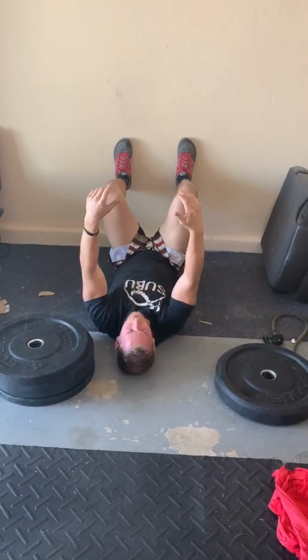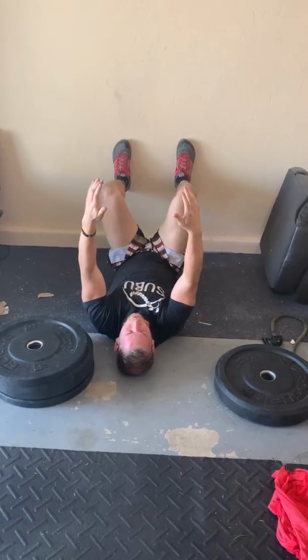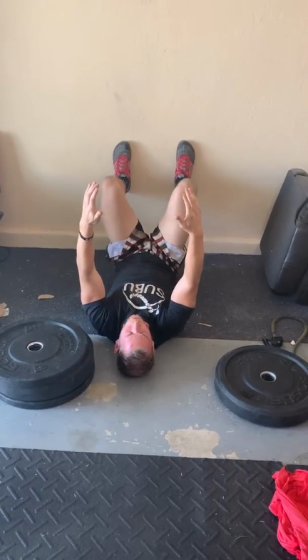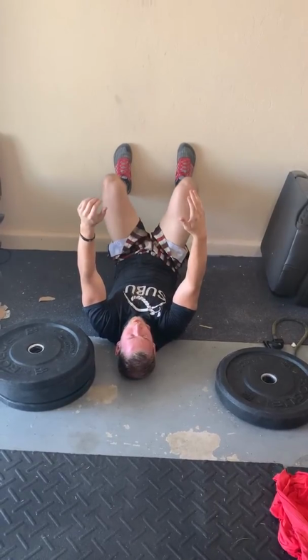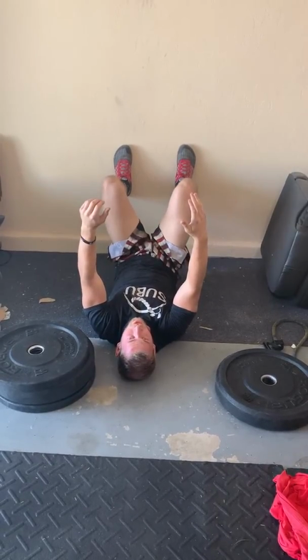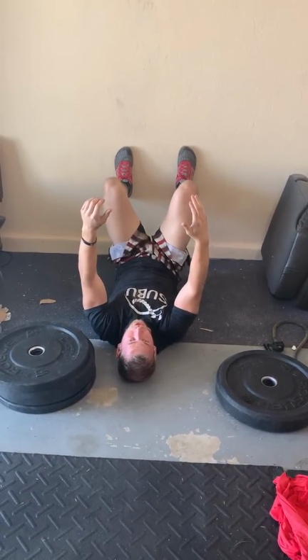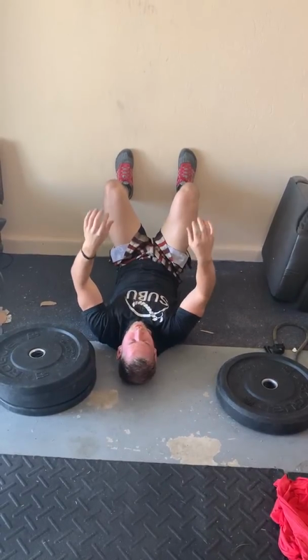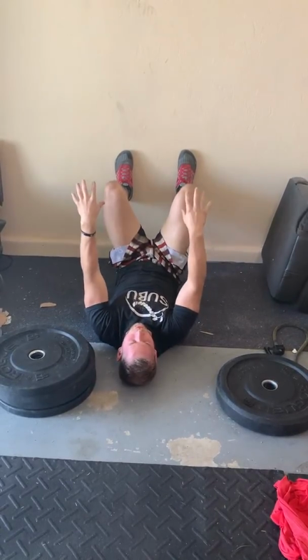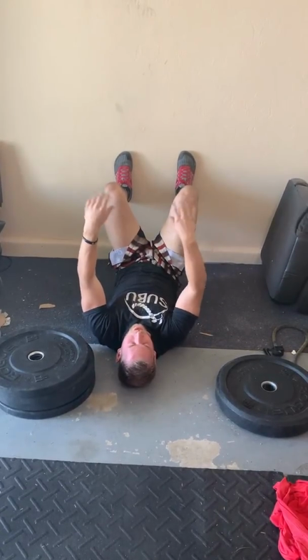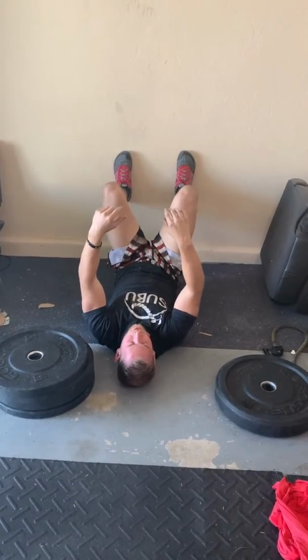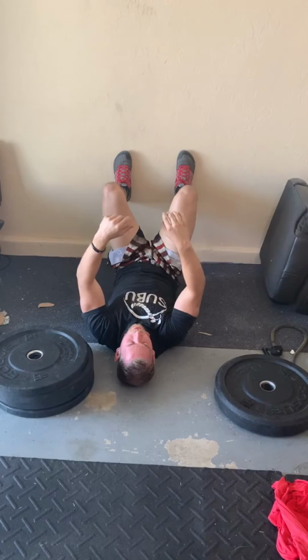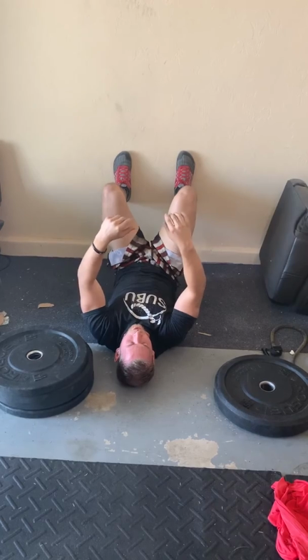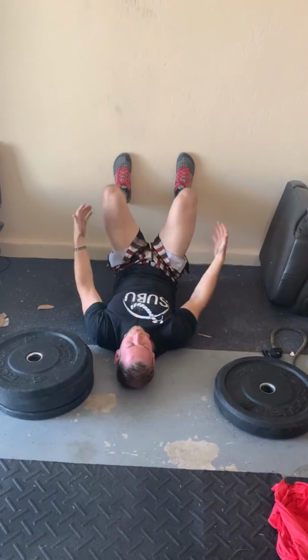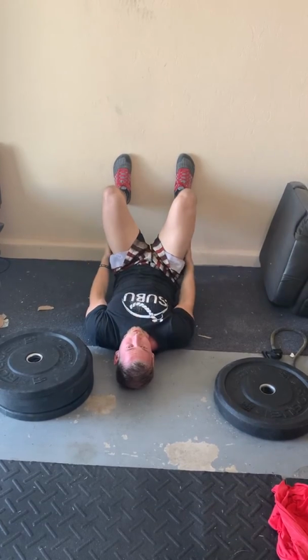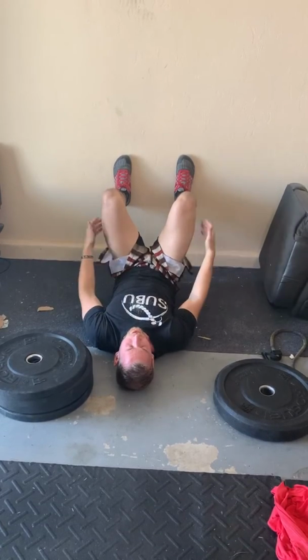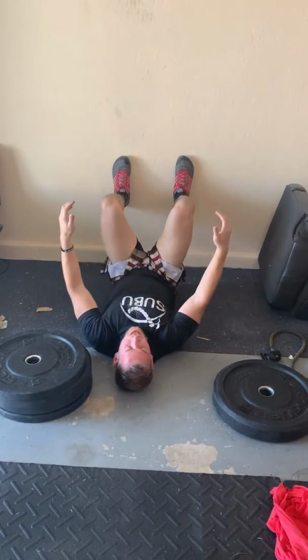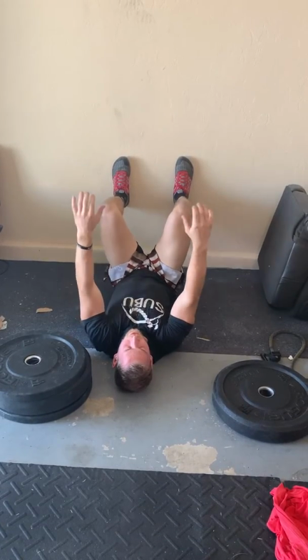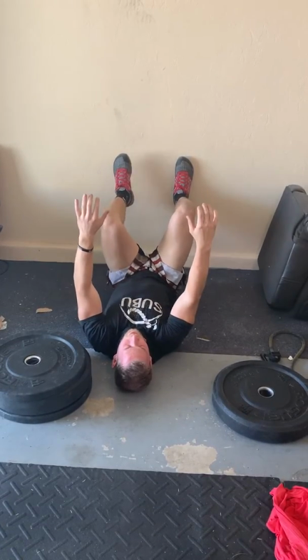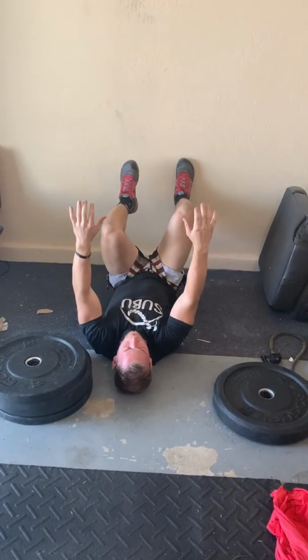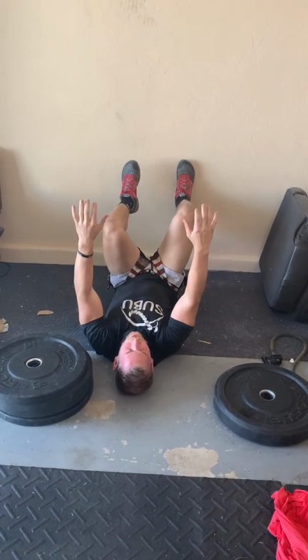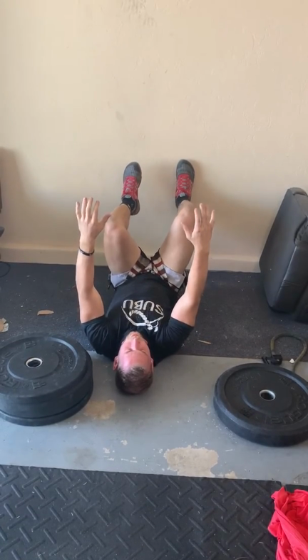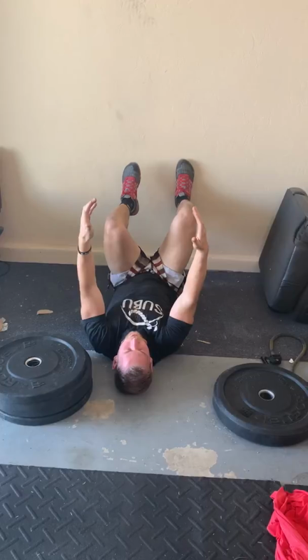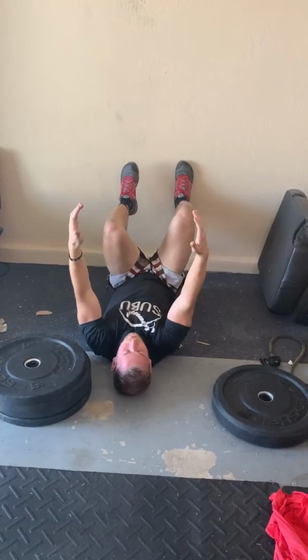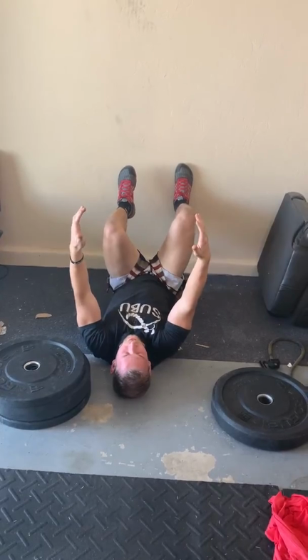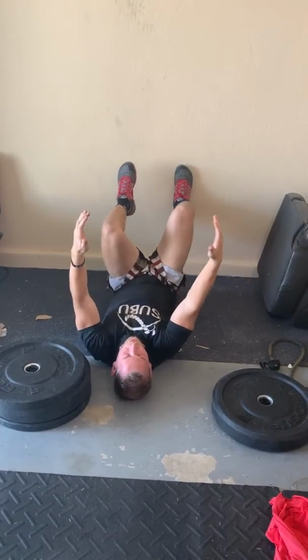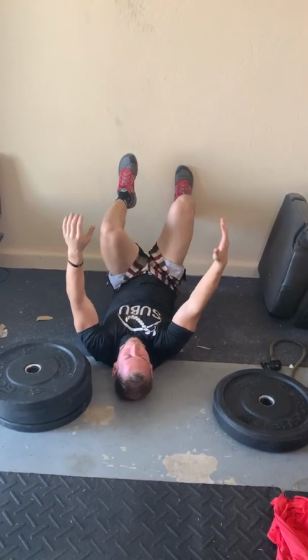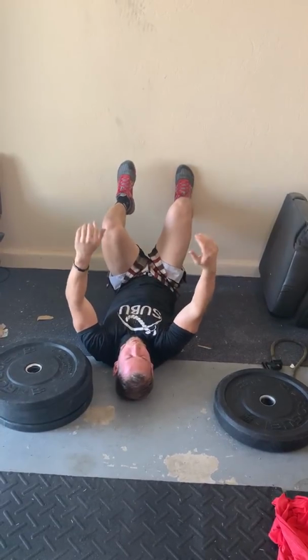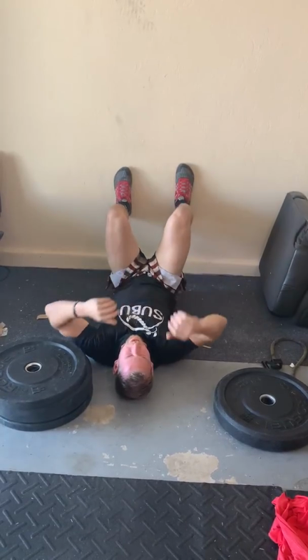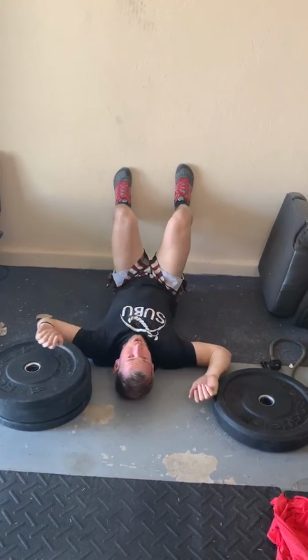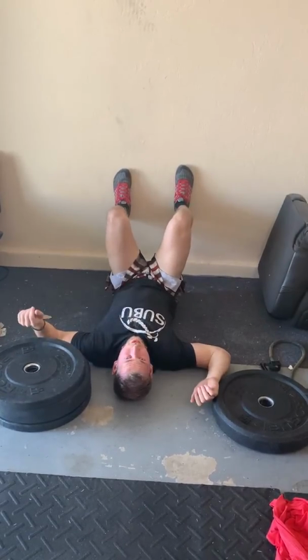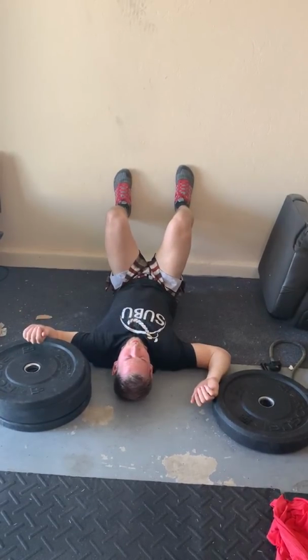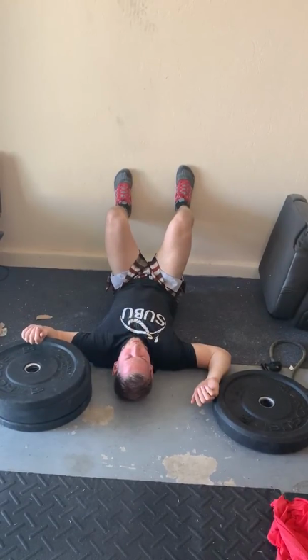Feel your low back against the ground and then bridge up. As you exhale, just gently push your feet into the wall to feel your glutes engage. Extra credit could be doing this with one leg. Big breath in, exhale. Spend about a minute doing that per leg.